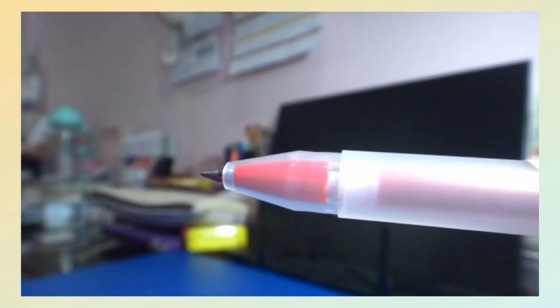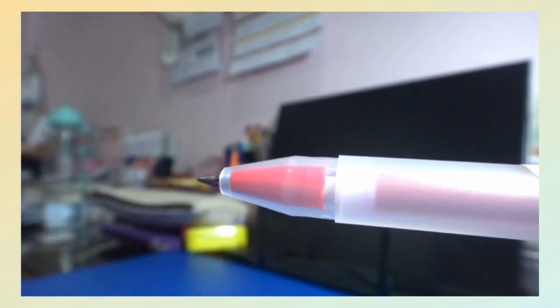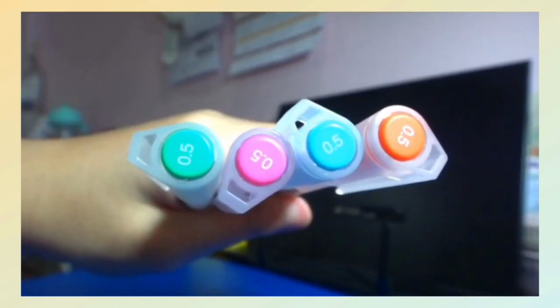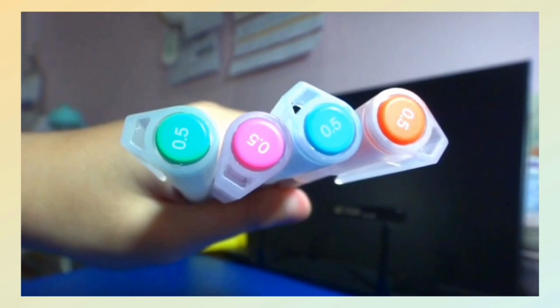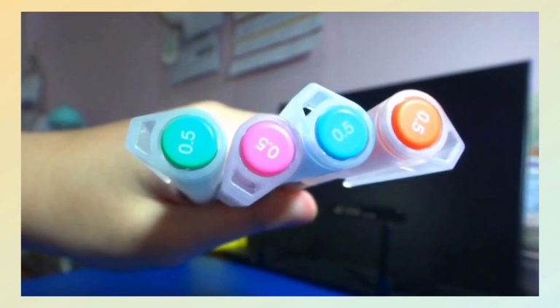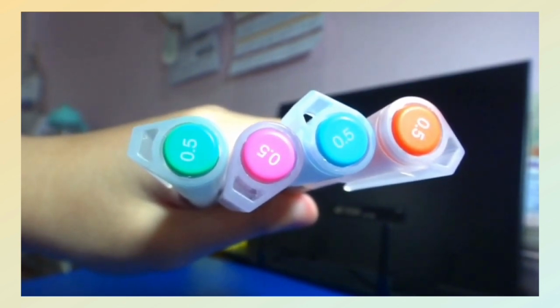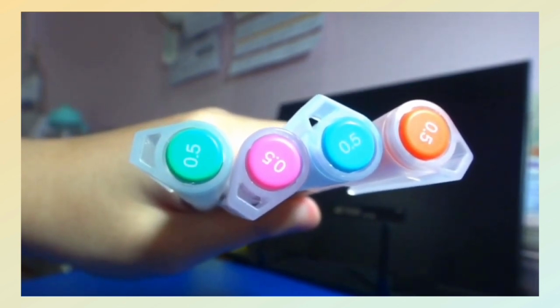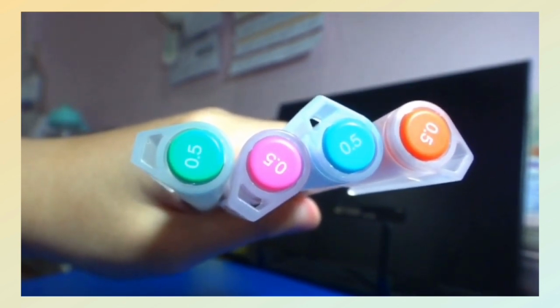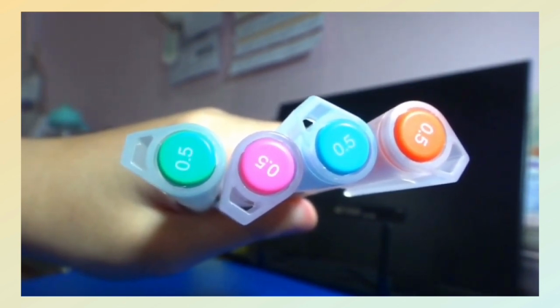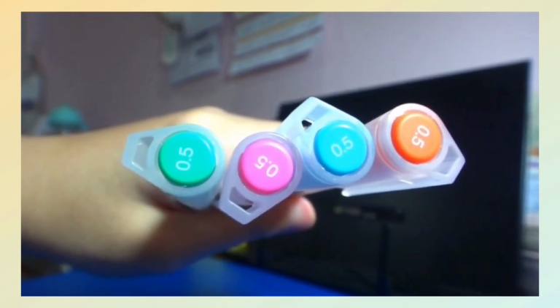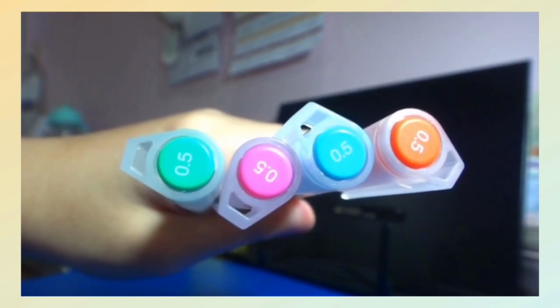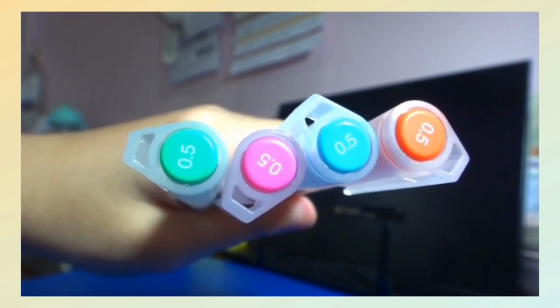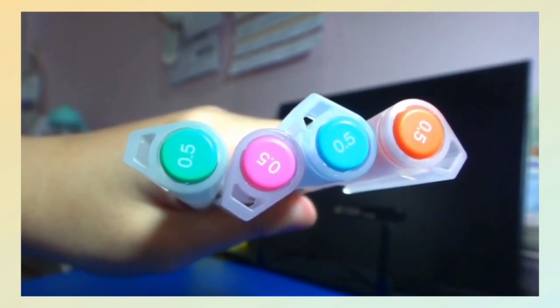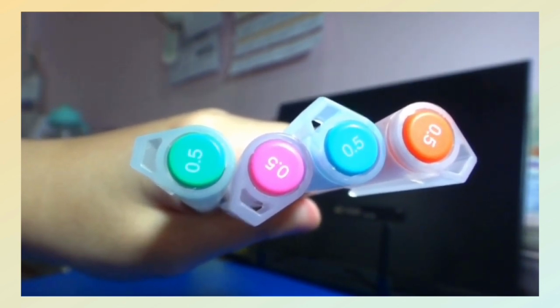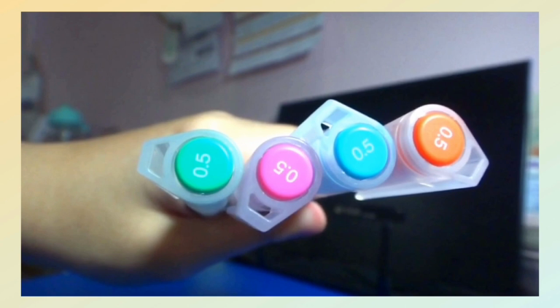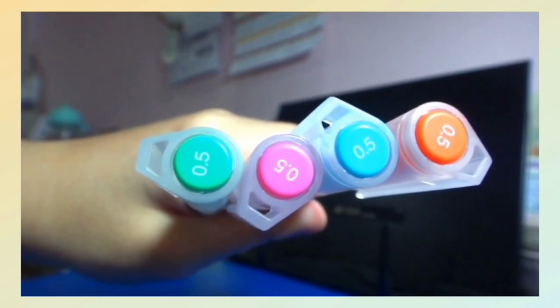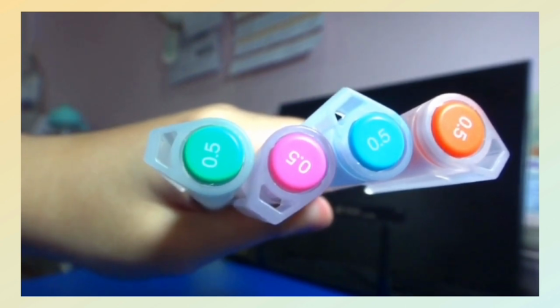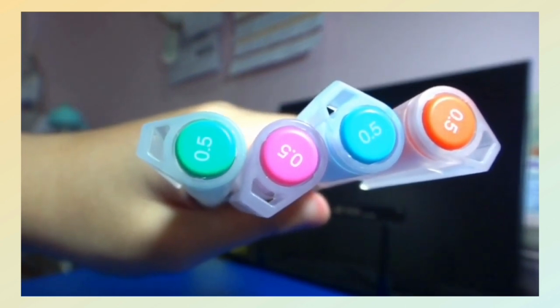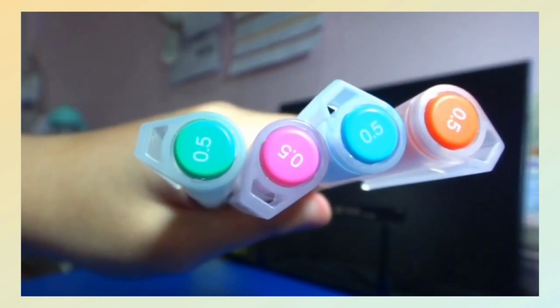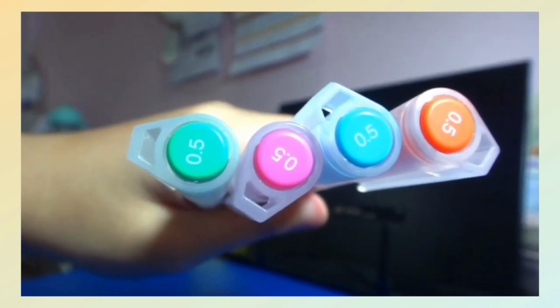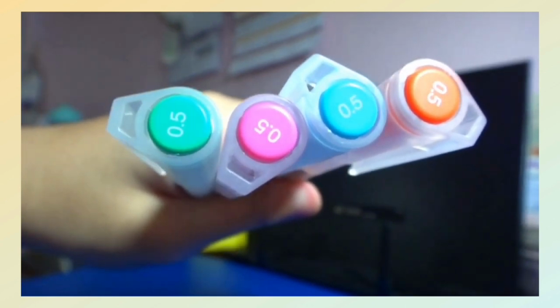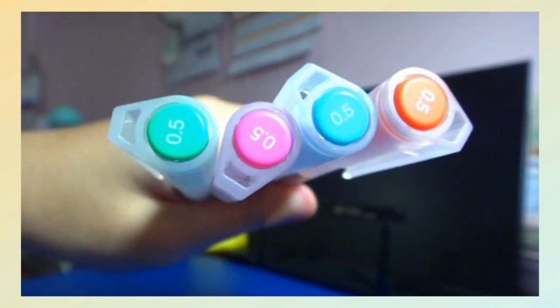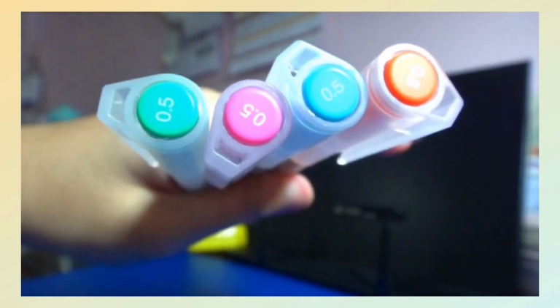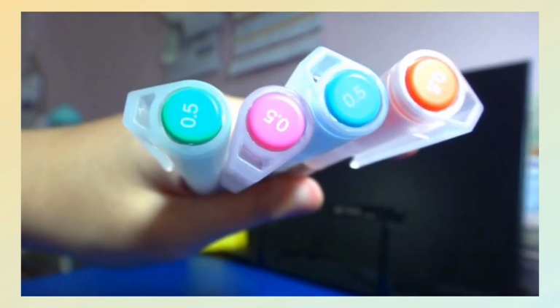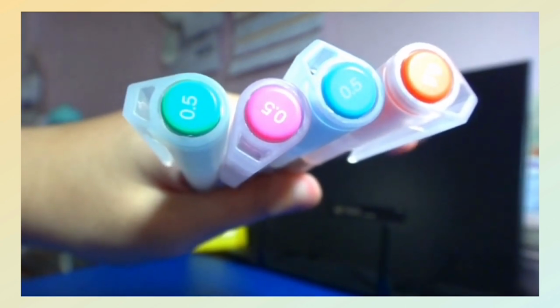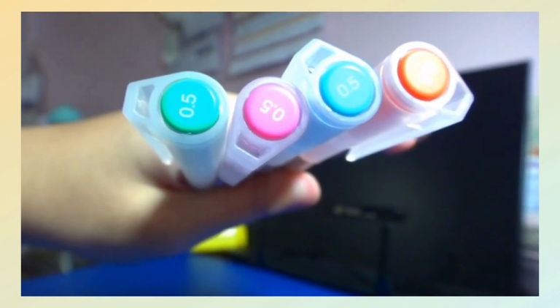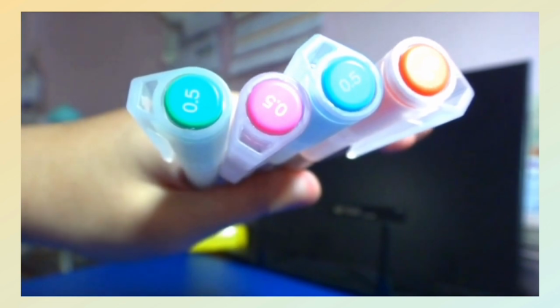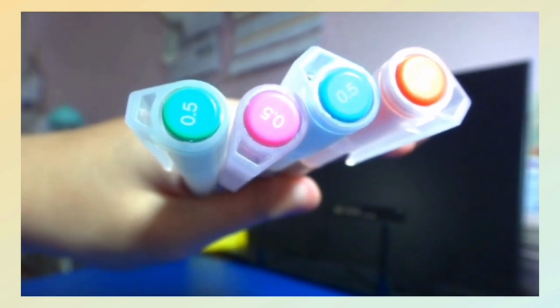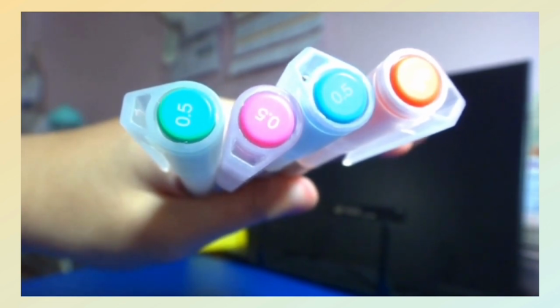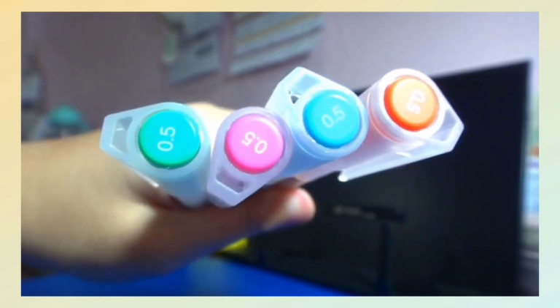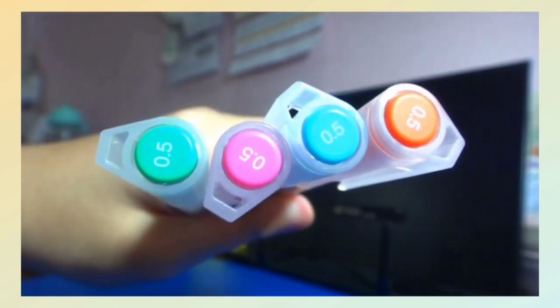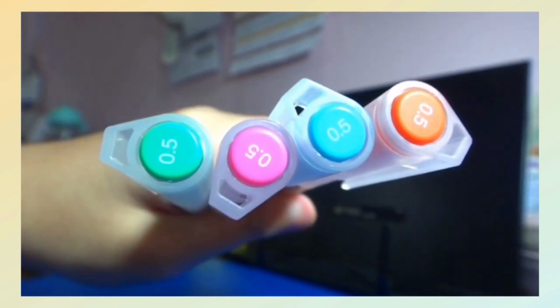Then I have a light green Muji 0.5mm, a light pink Muji 0.5mm, a light blue Muji 0.5mm, and an orange 0.5mm Muji ballpen.